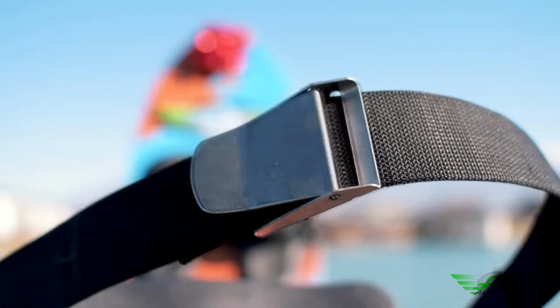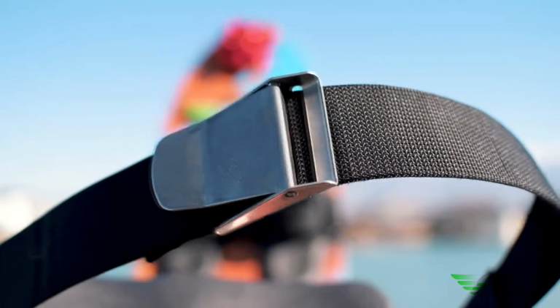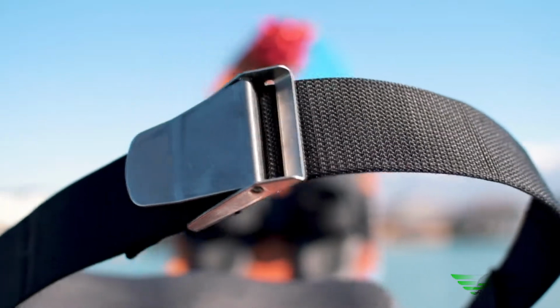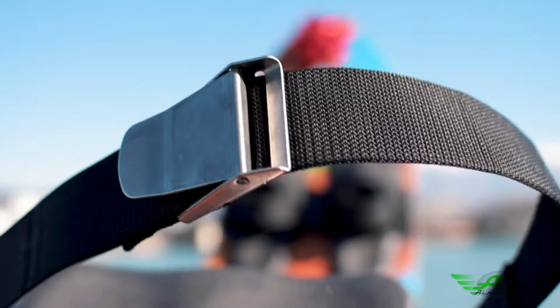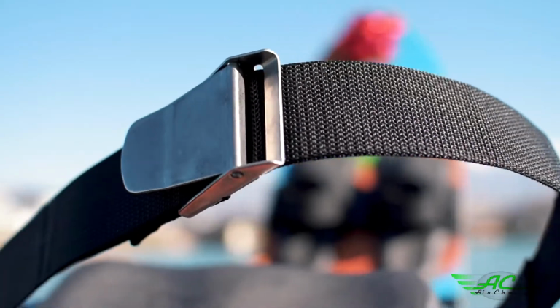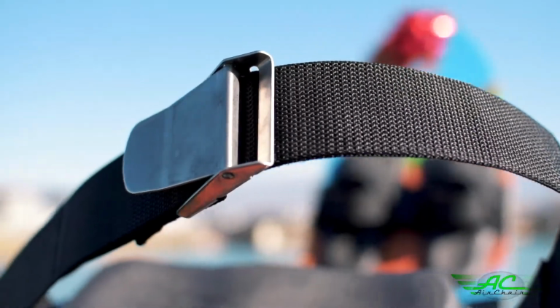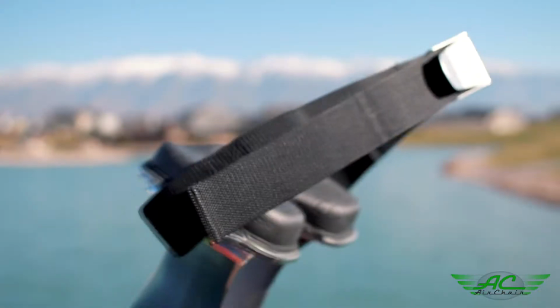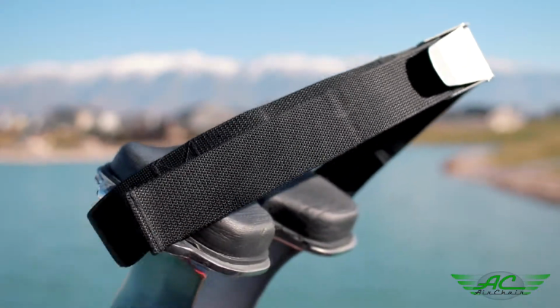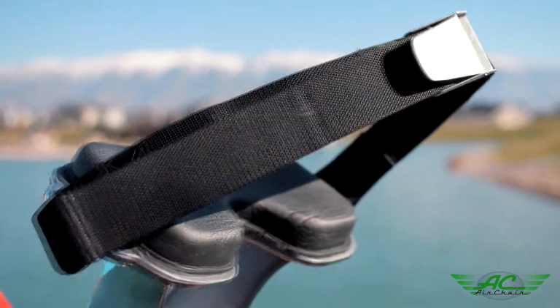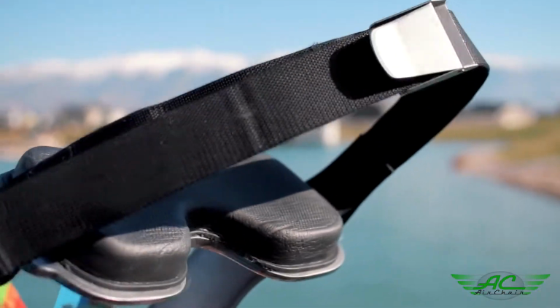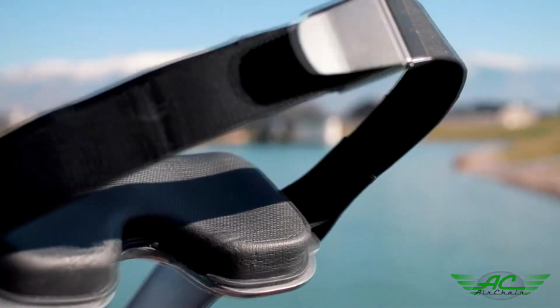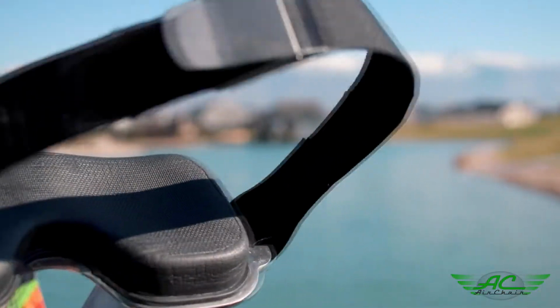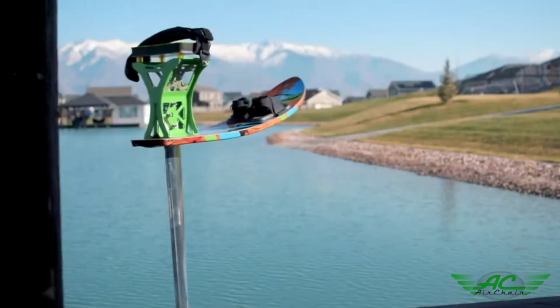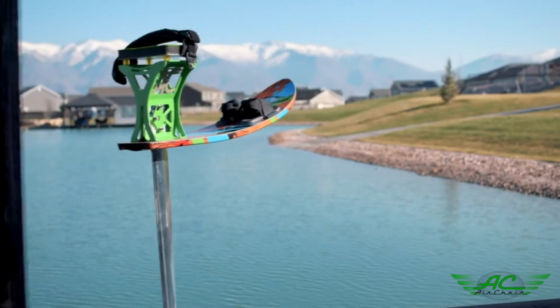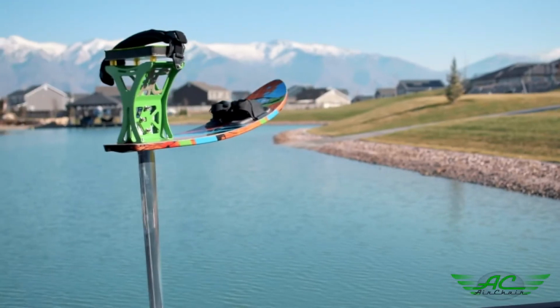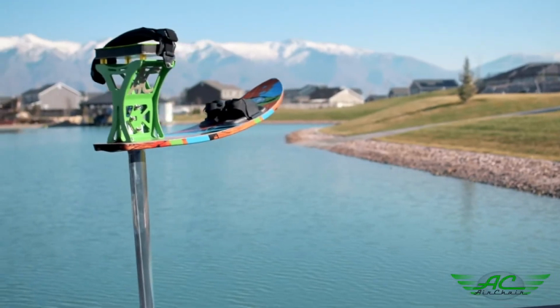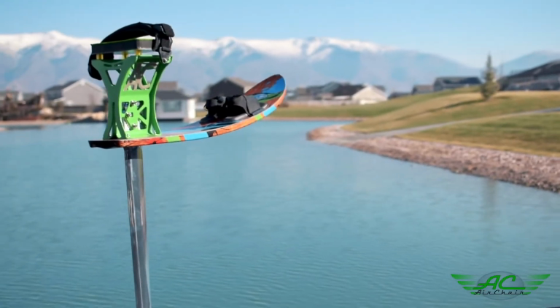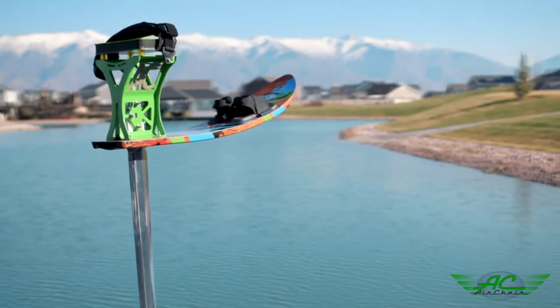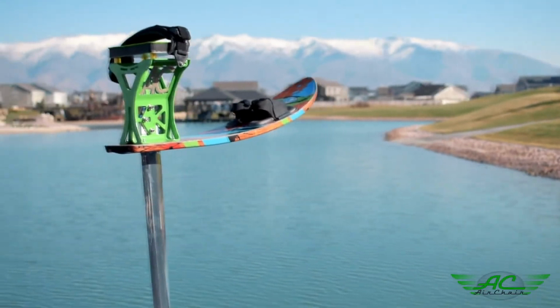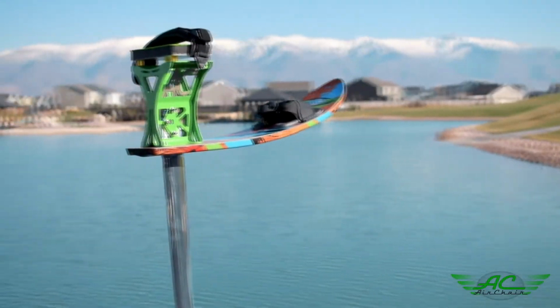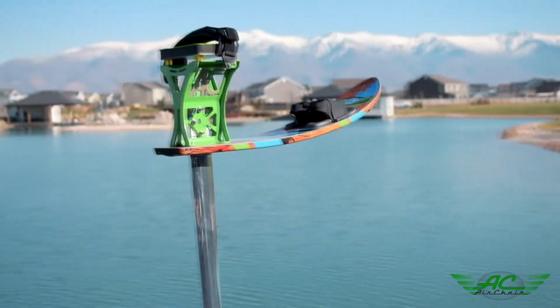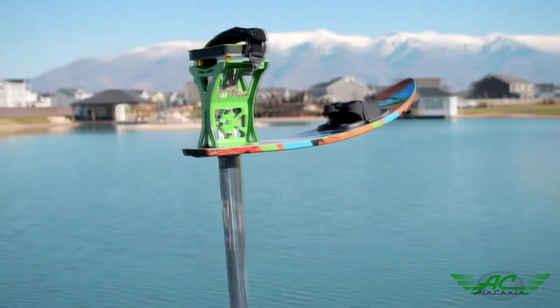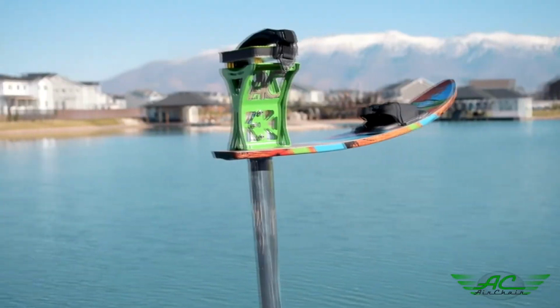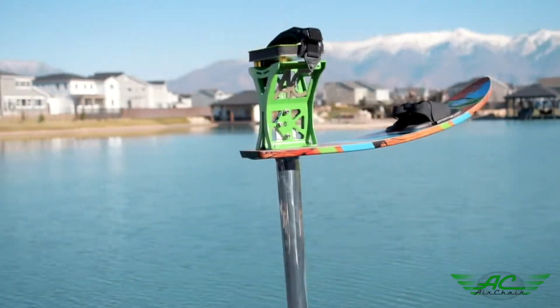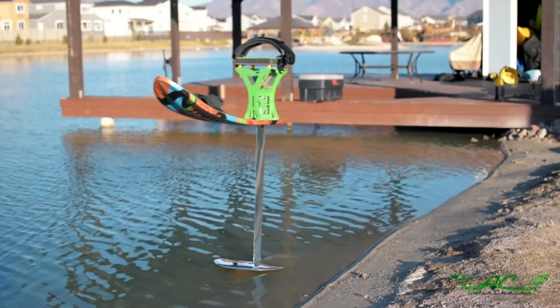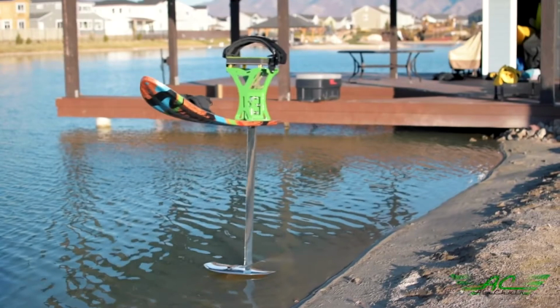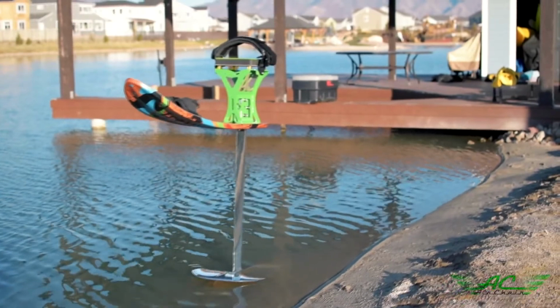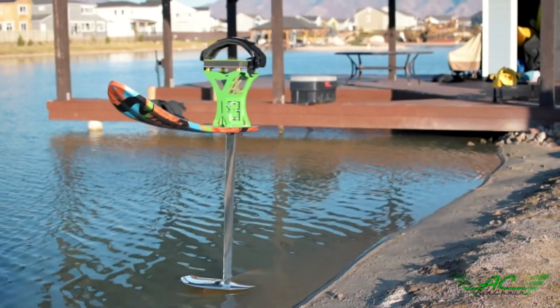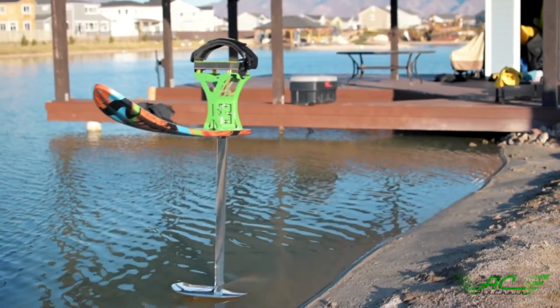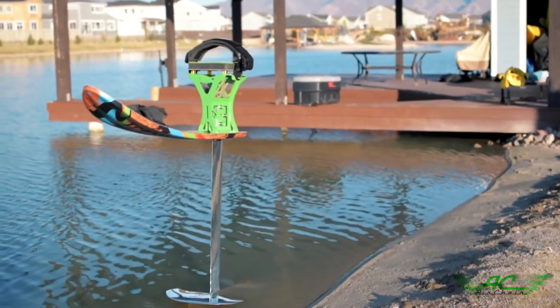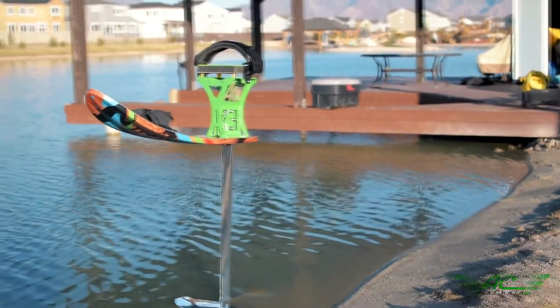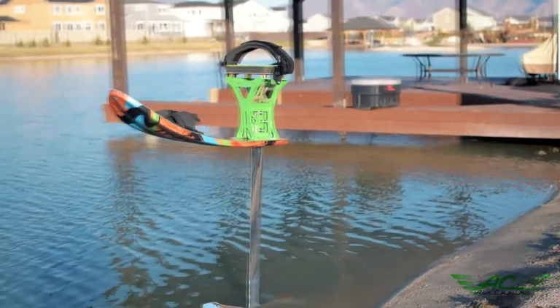The AirChair seatbelt and bindings keep you on the chair and away from the hydrofoil at all times. Wipeouts are a part of water sports, but with the AirChair it's like a slow motion event because you have the foil and the ski that give immediate drag in the water.